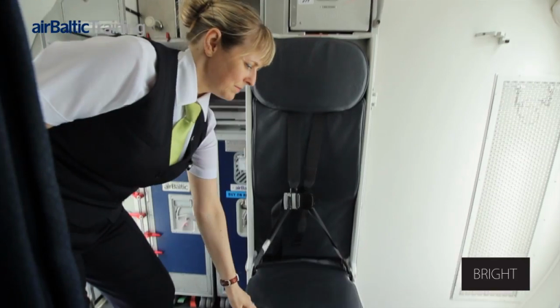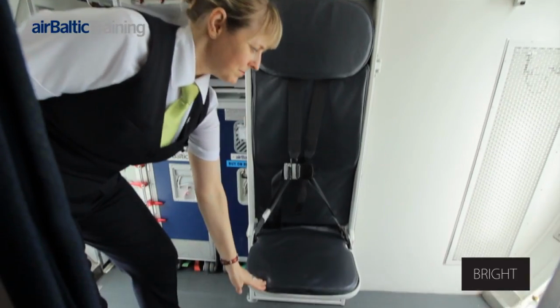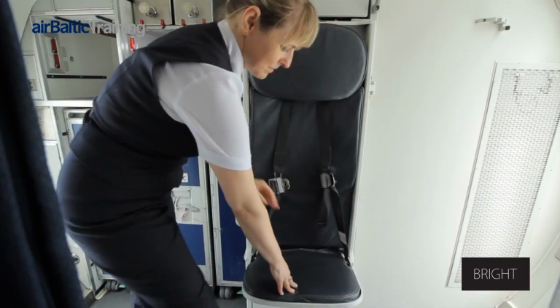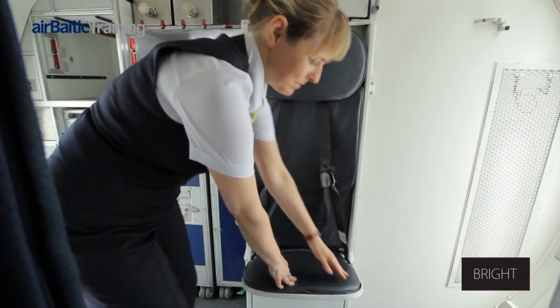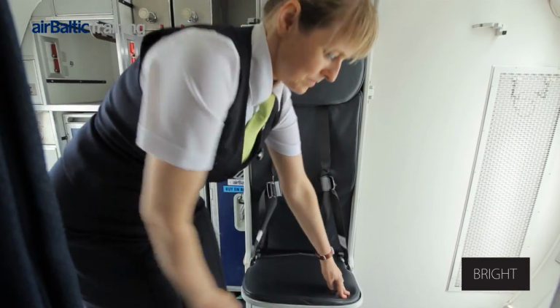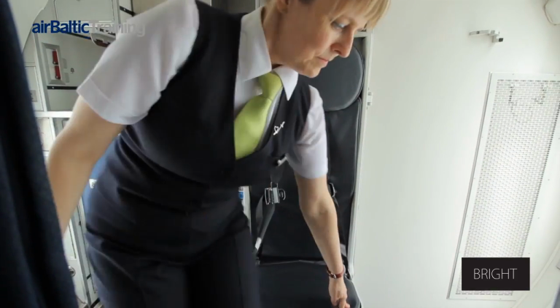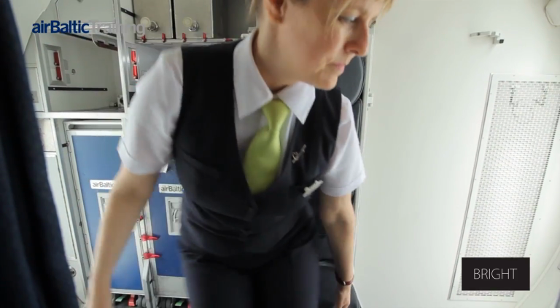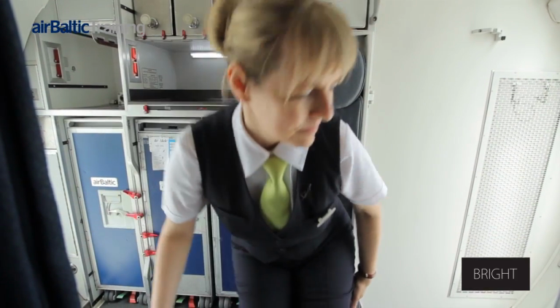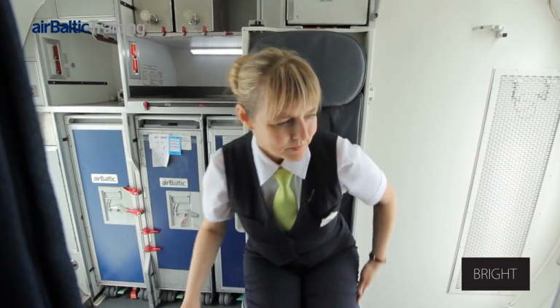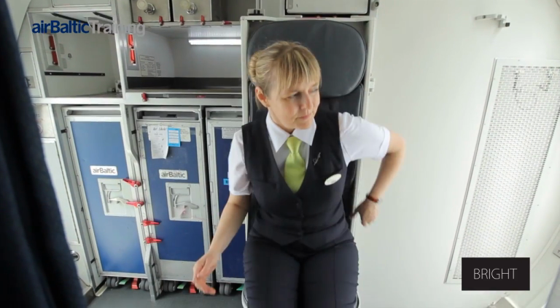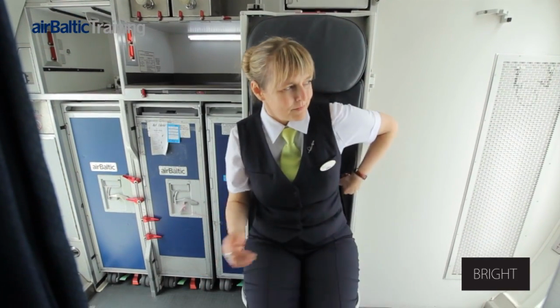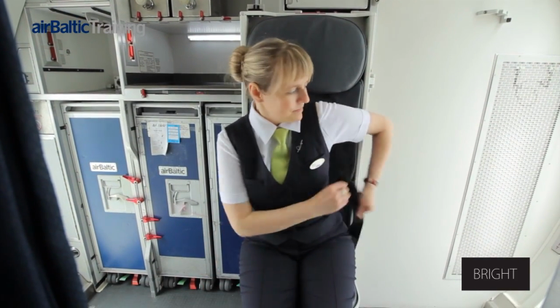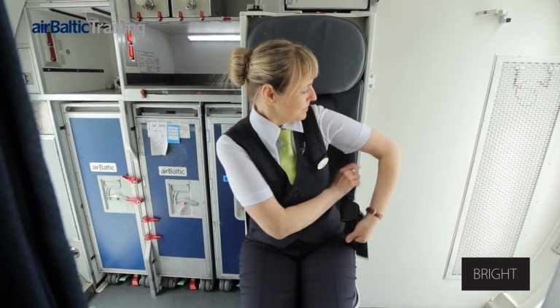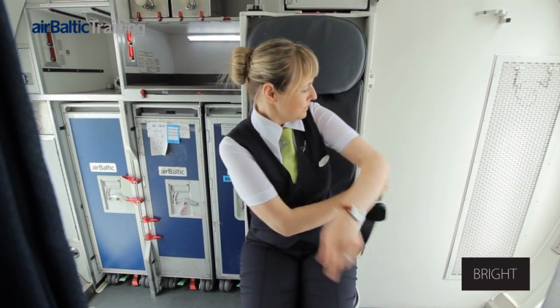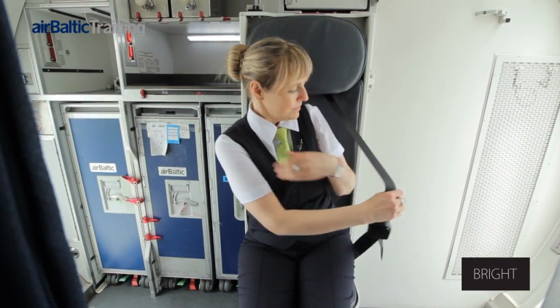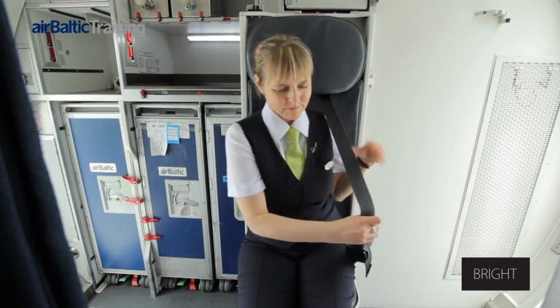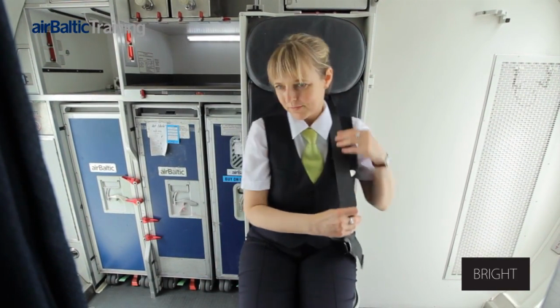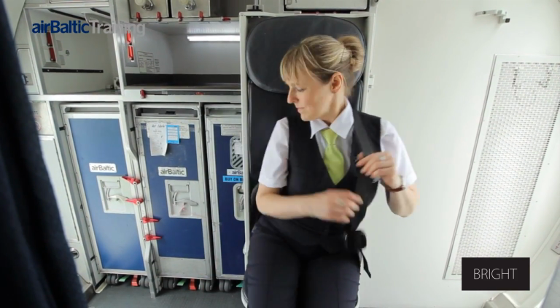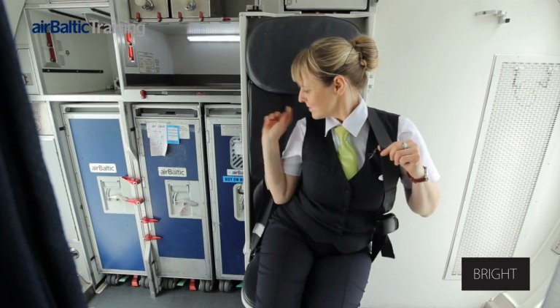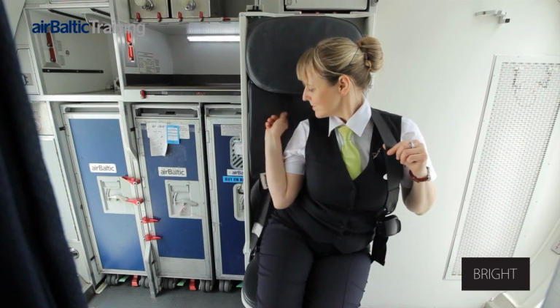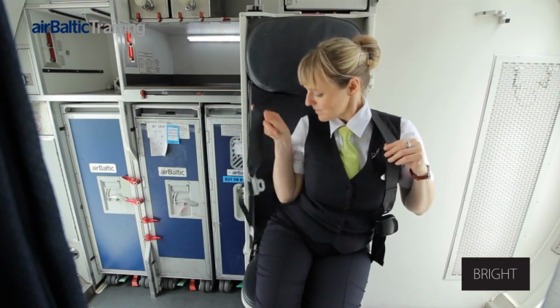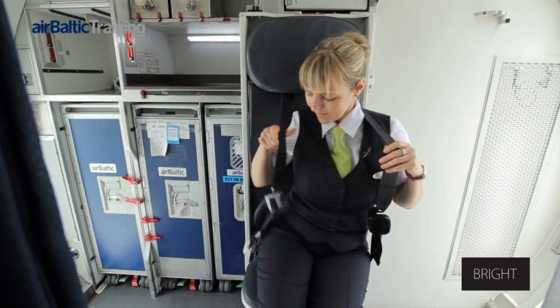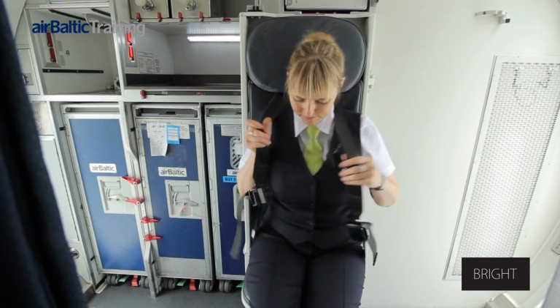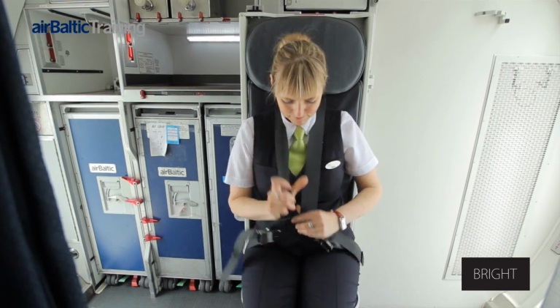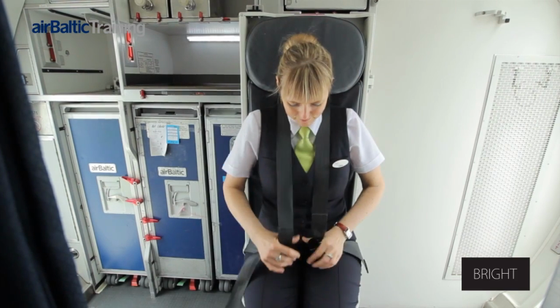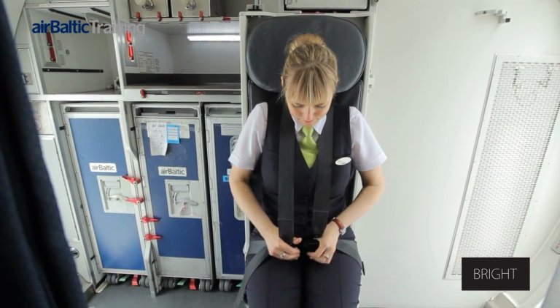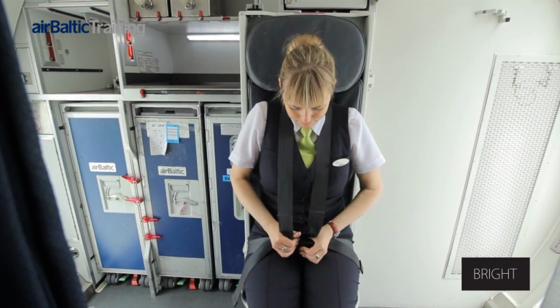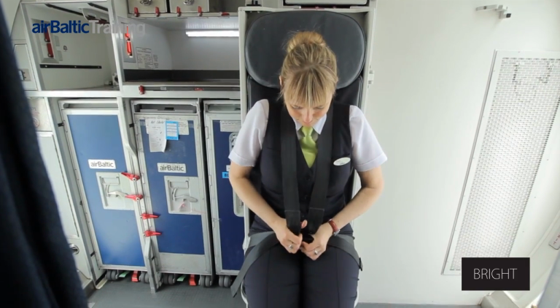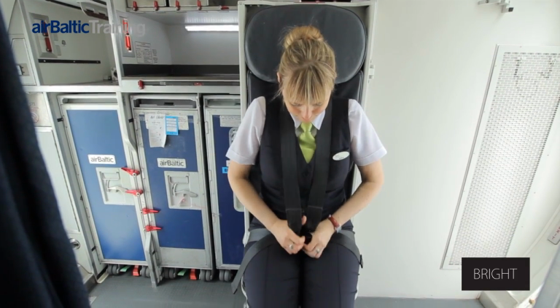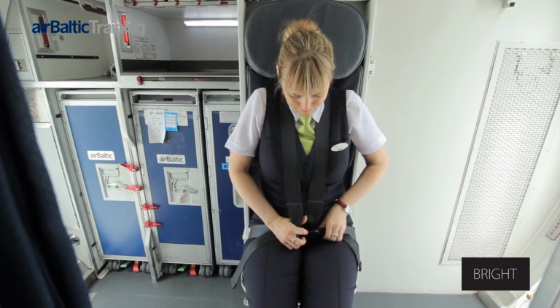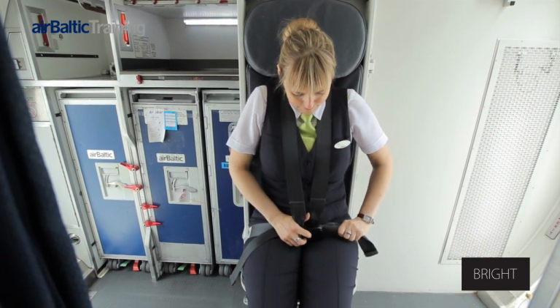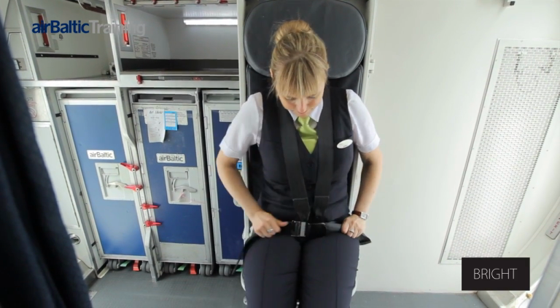The seat is rotated 100 degrees to the open position. It must be ensured that the latch on the seat locks into the galley counter top.